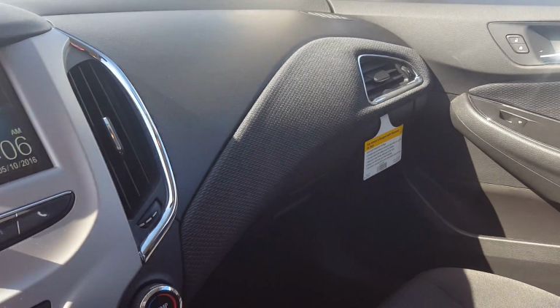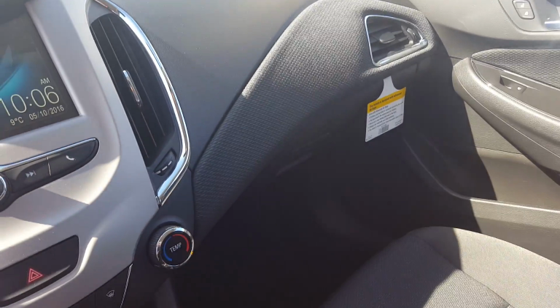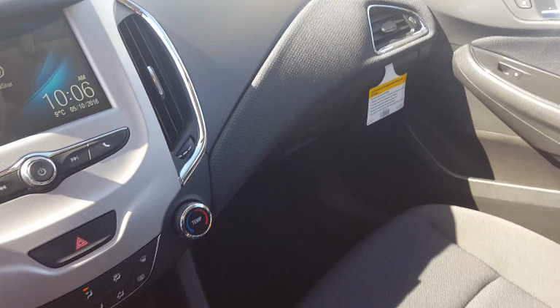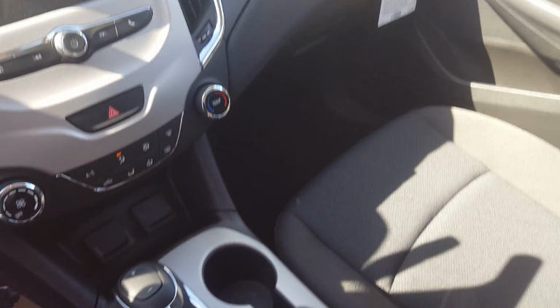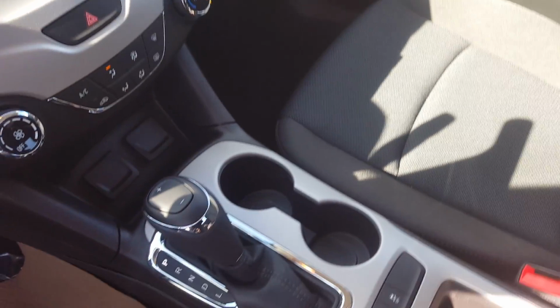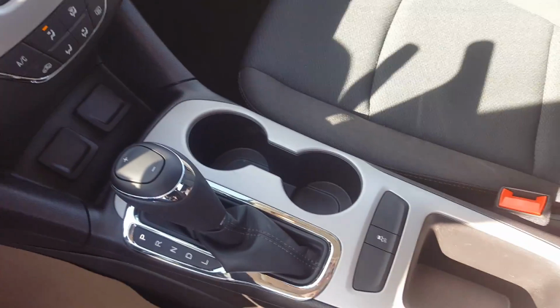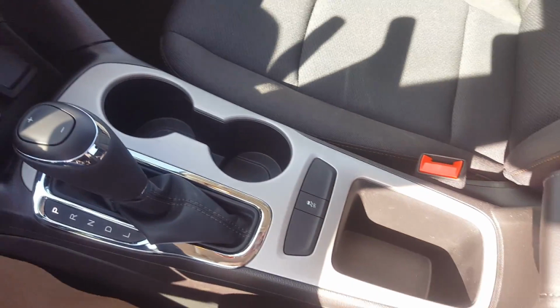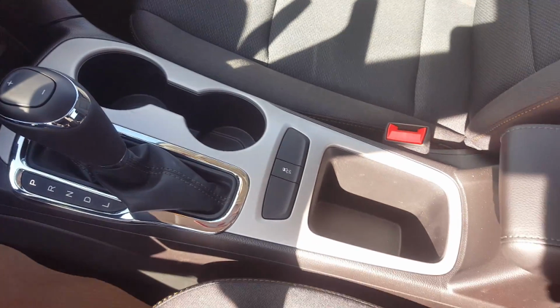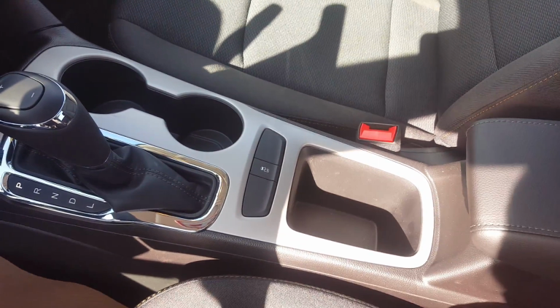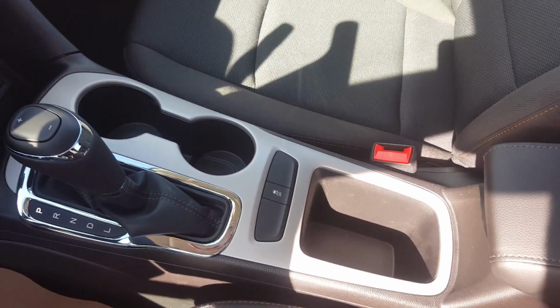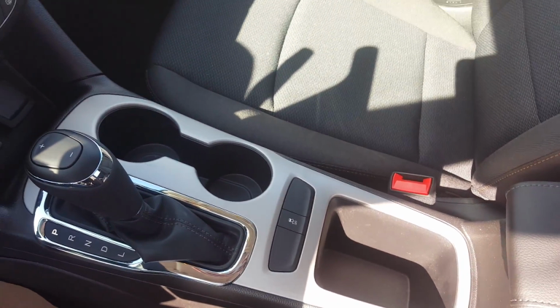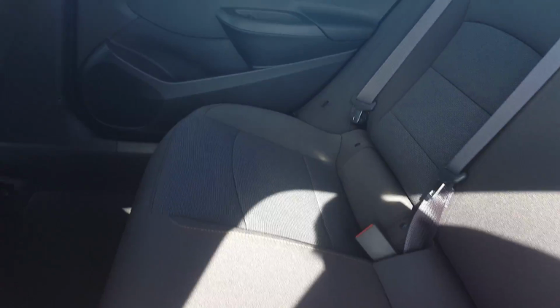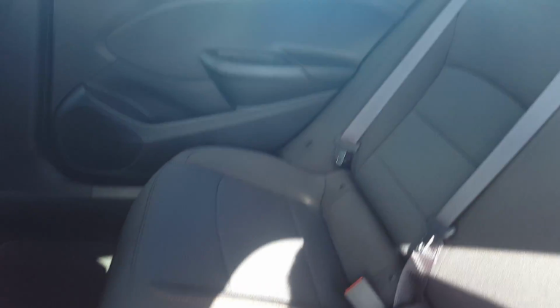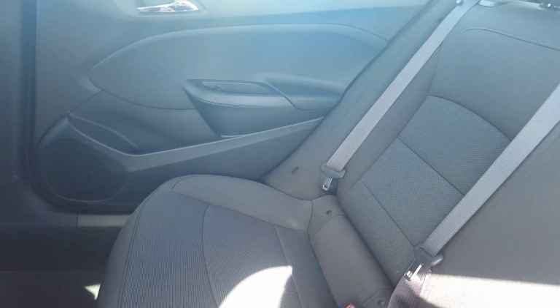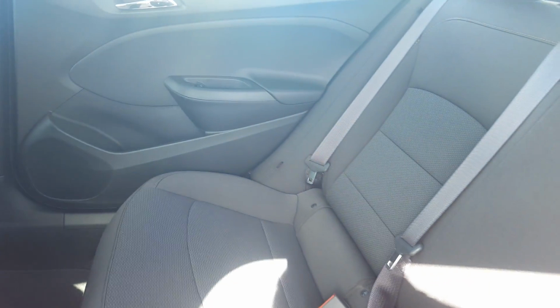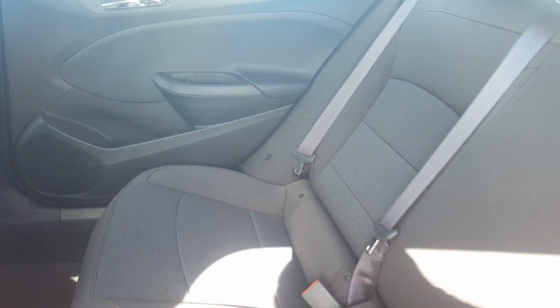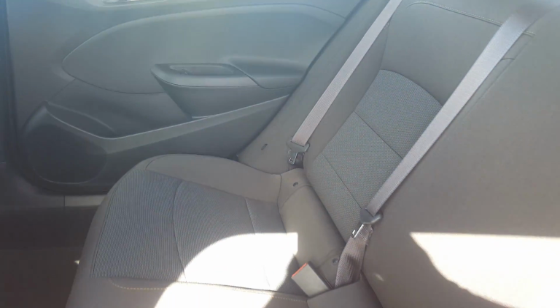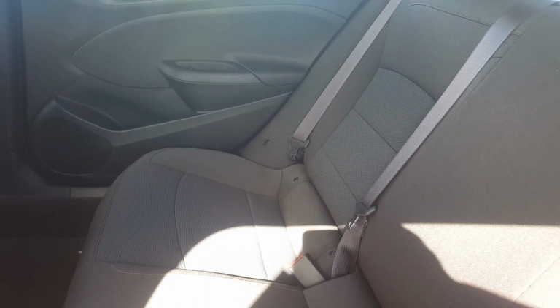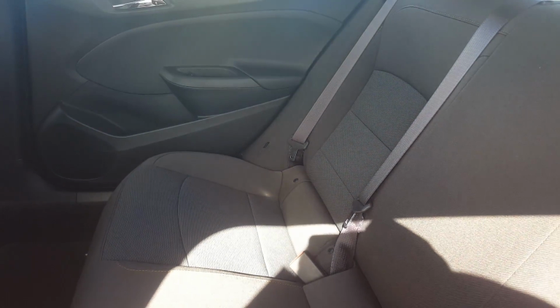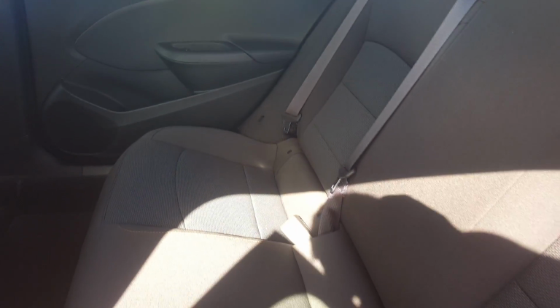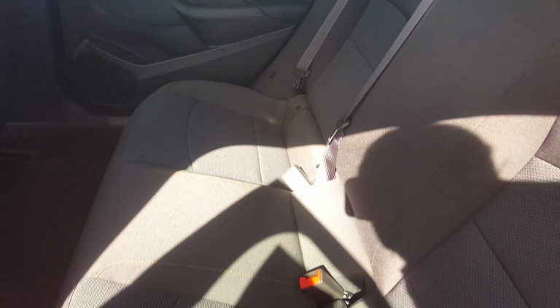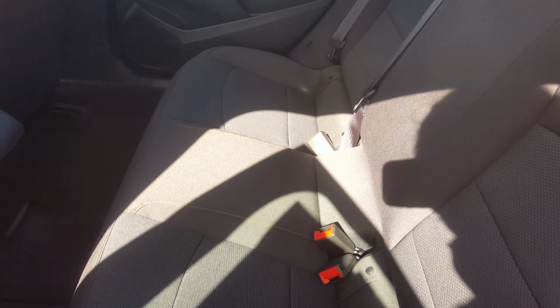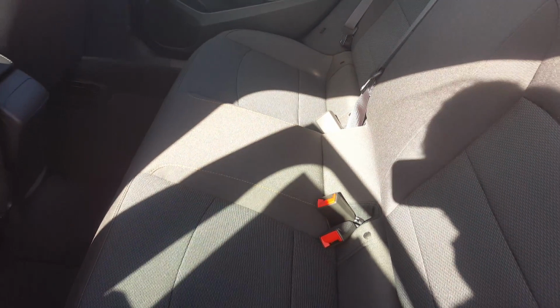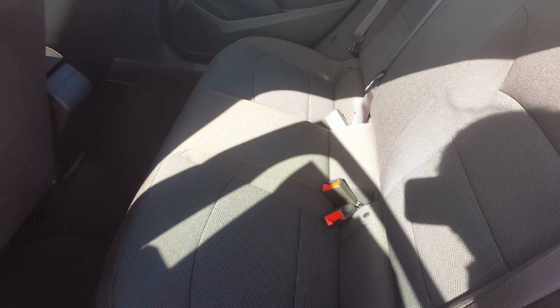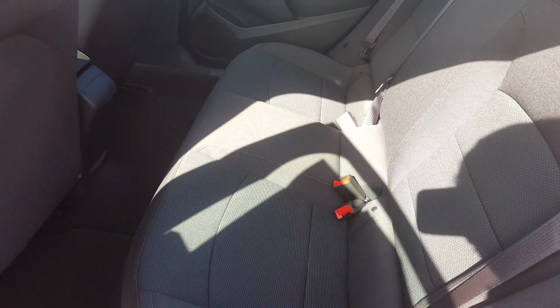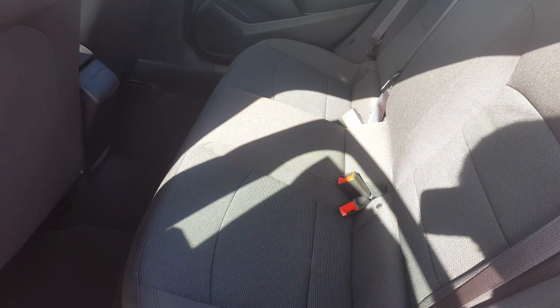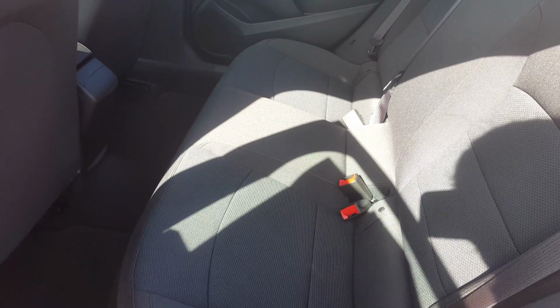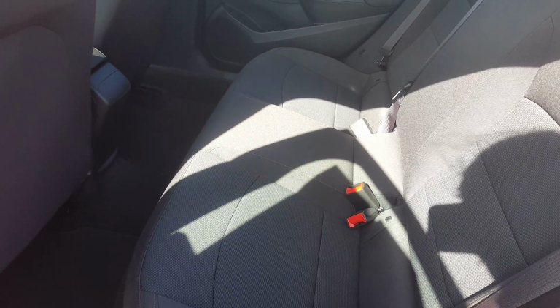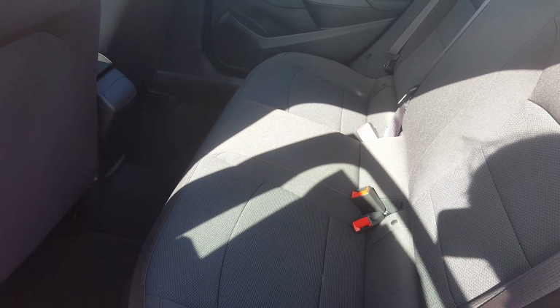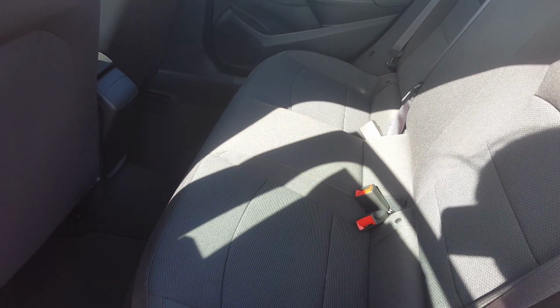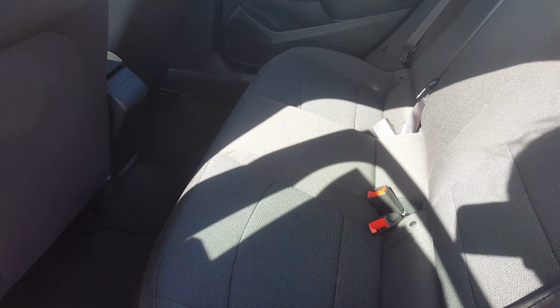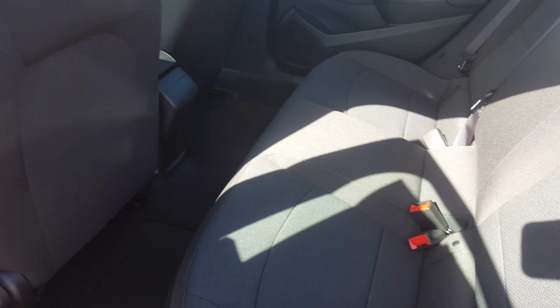There's a side storage compartment, center console, and cup holders. In the second row, again a premium cloth seating — a three passenger bench seat.